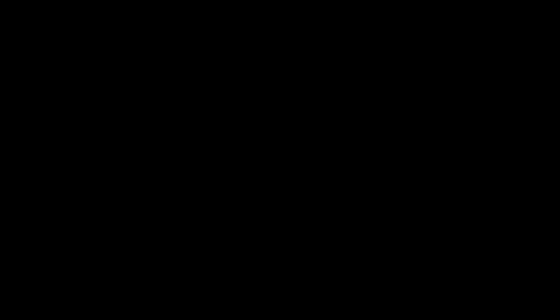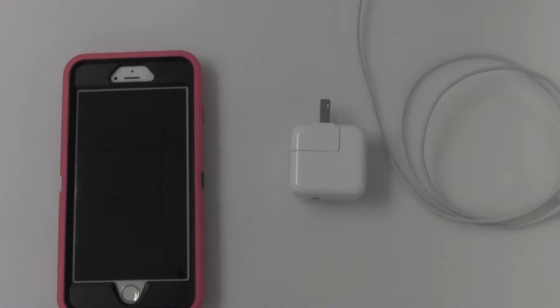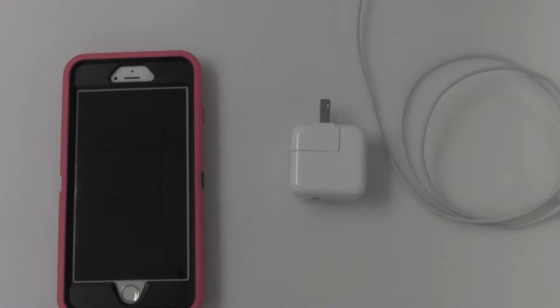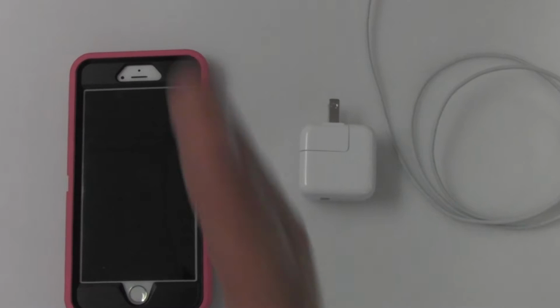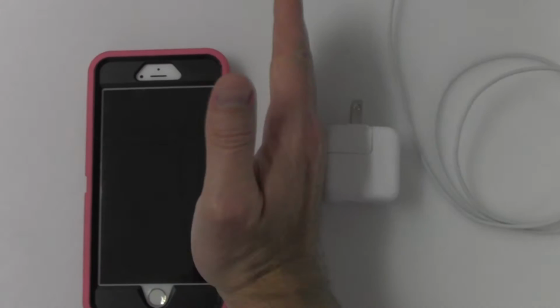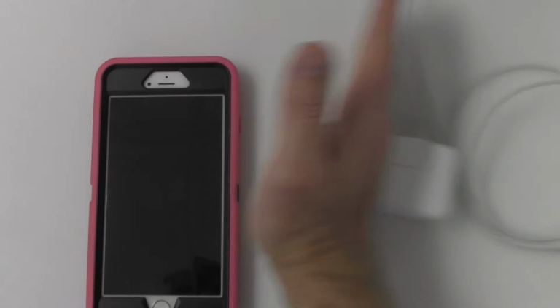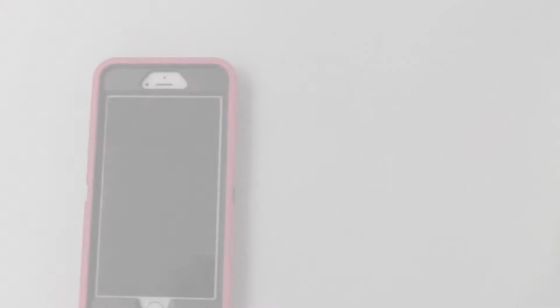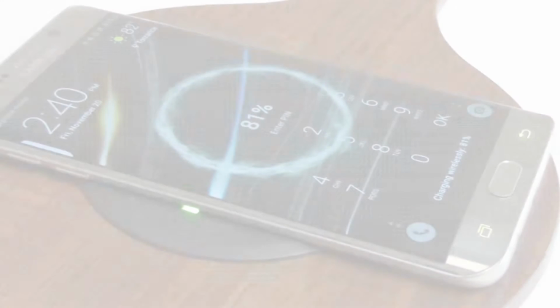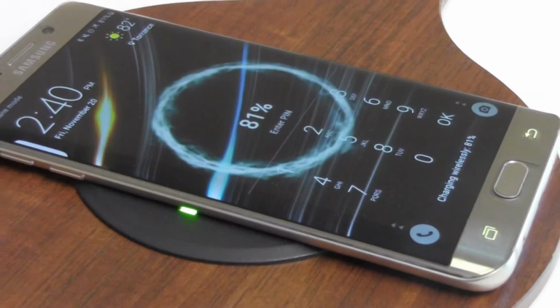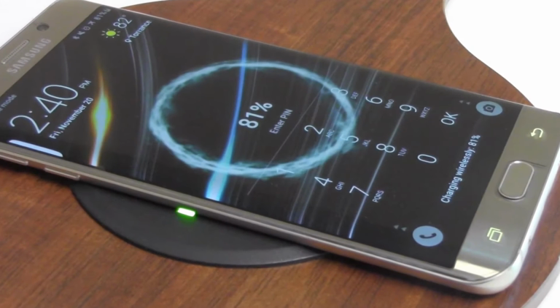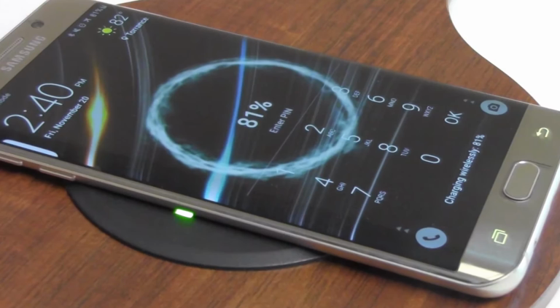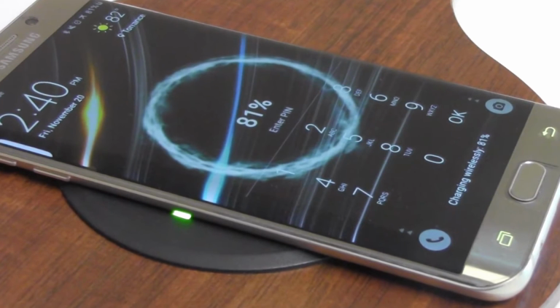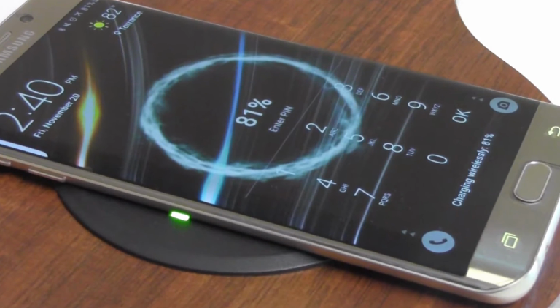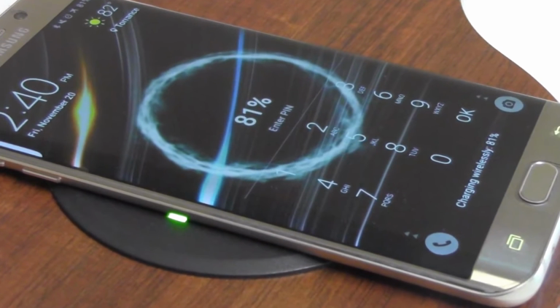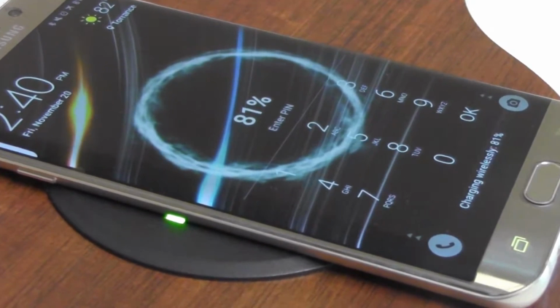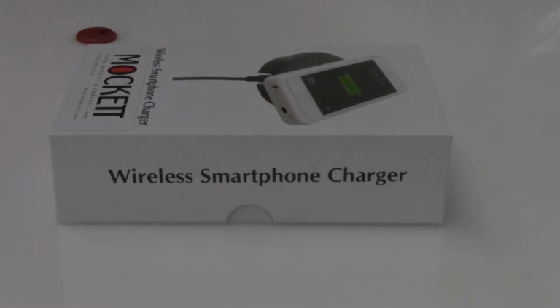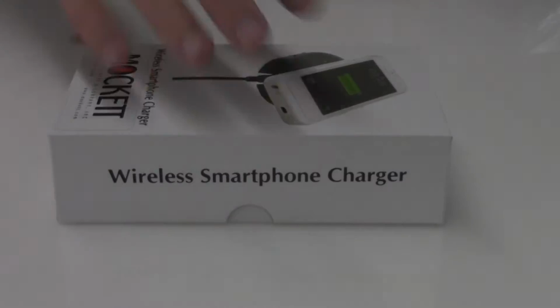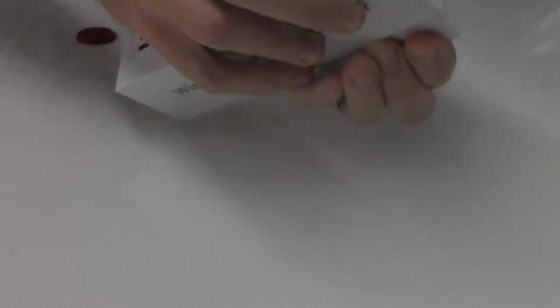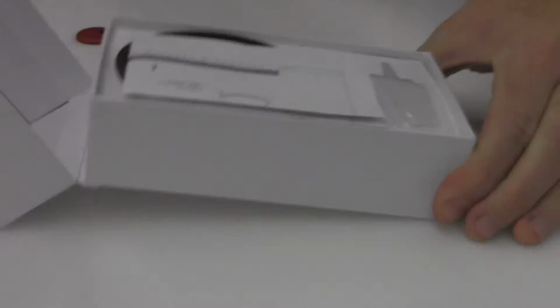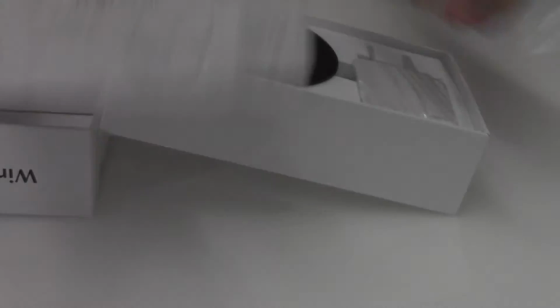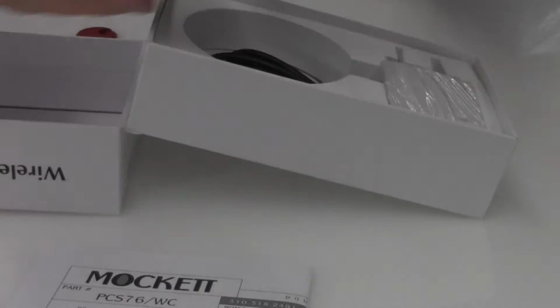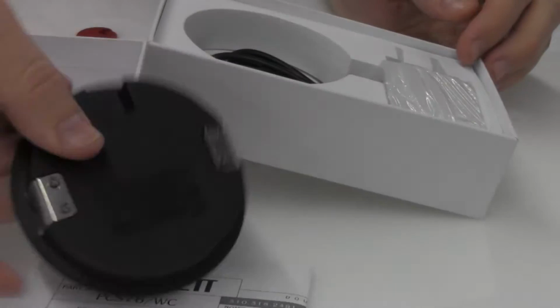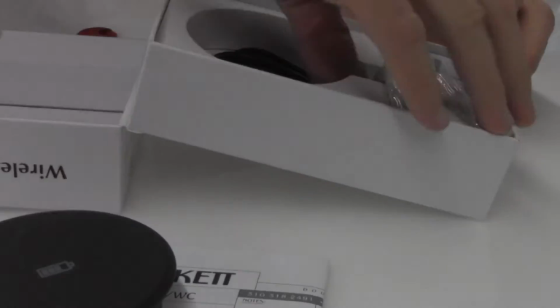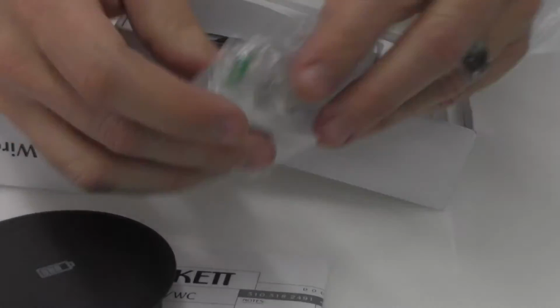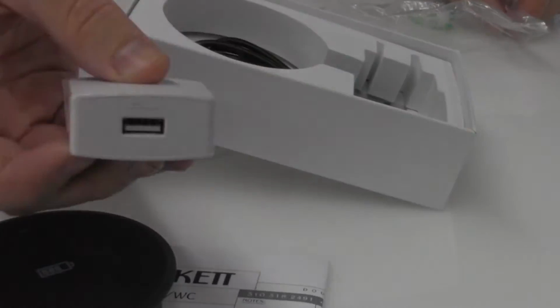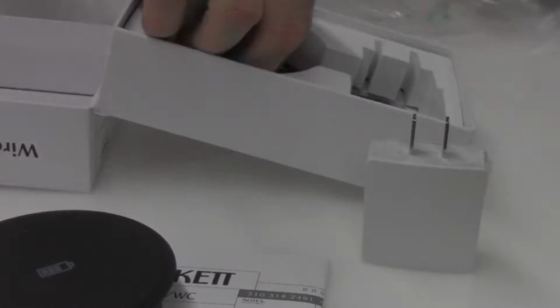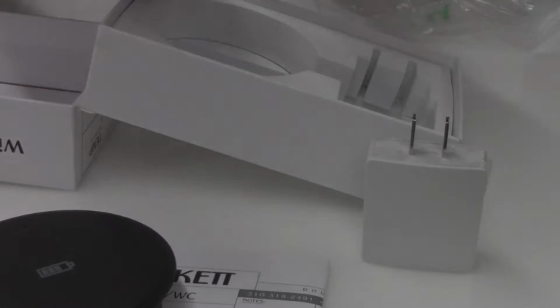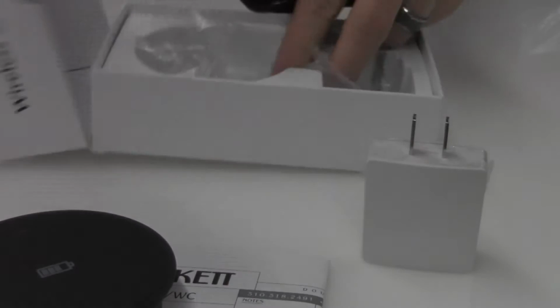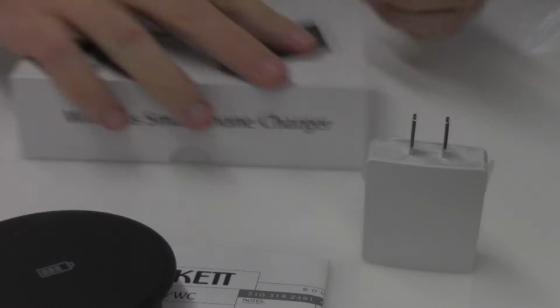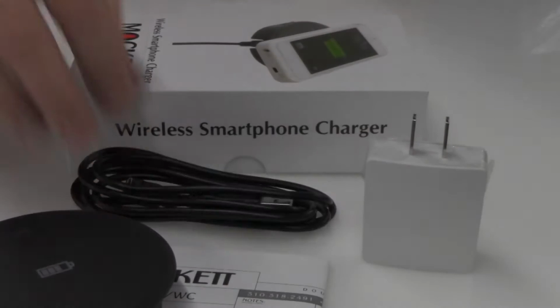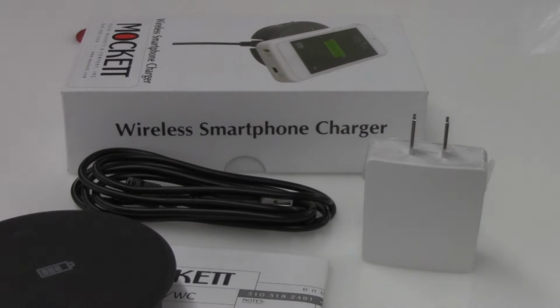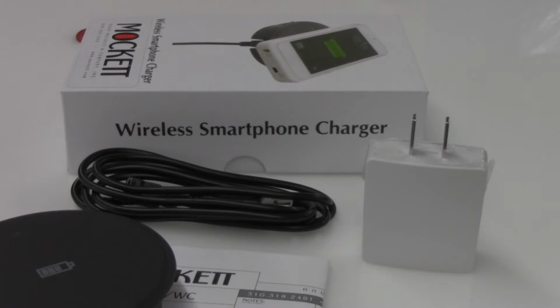Say goodbye to USB cables and adapters and say hello to wireless charging. The PCS76 is comprised of the charging grommet, USB adapter plug, and USB power cable.